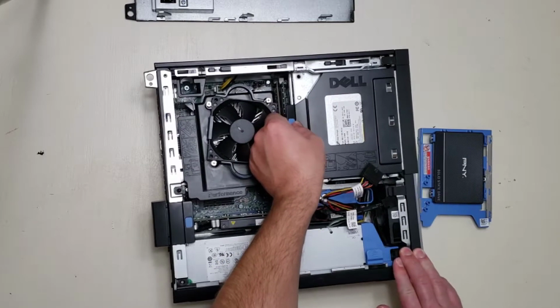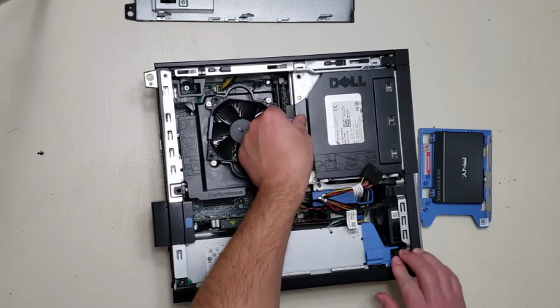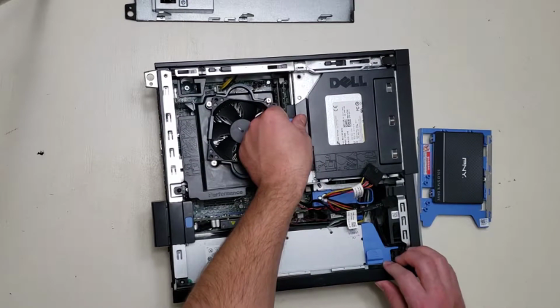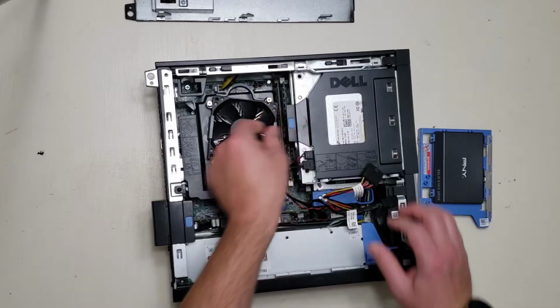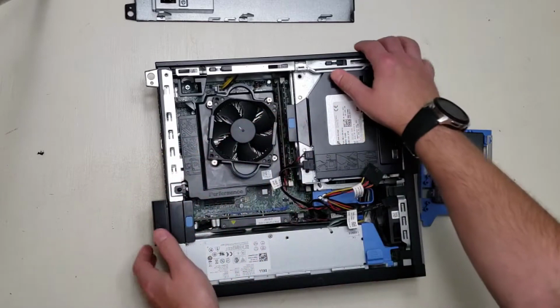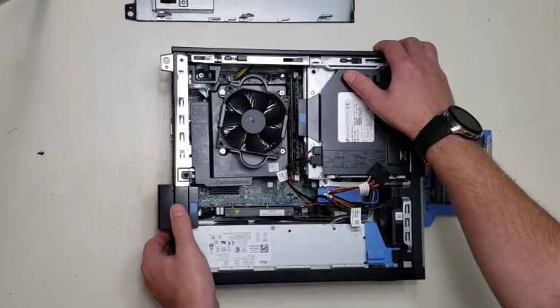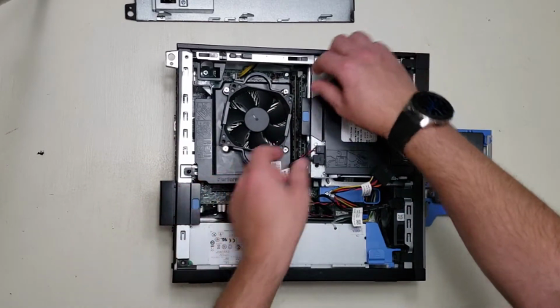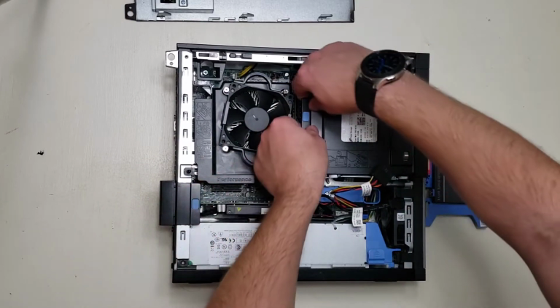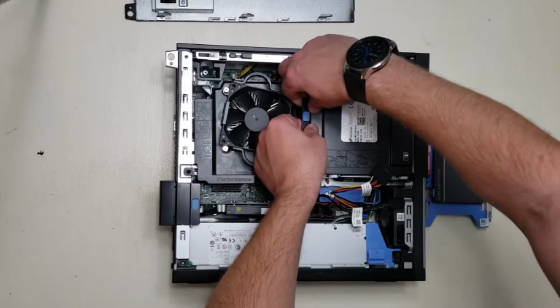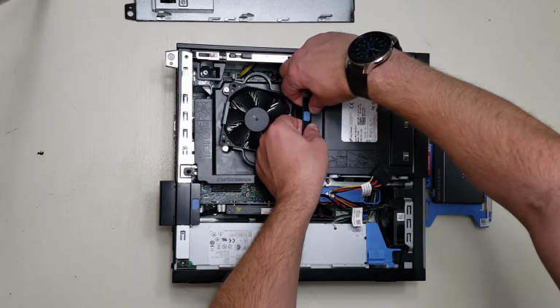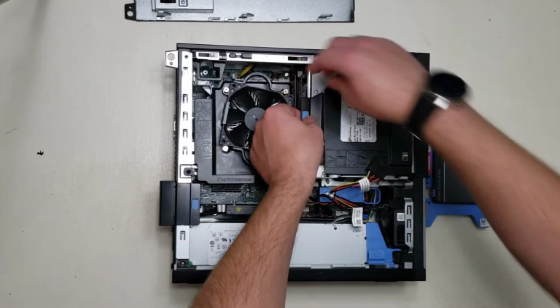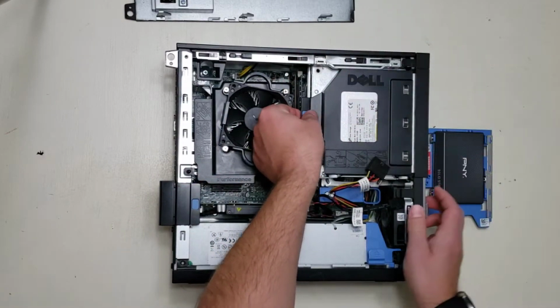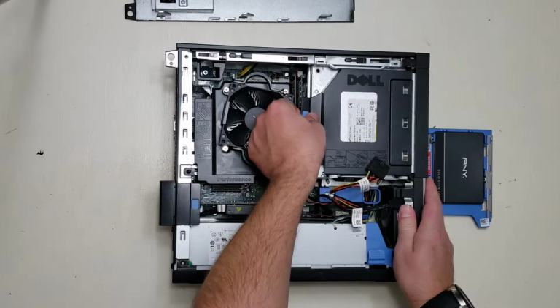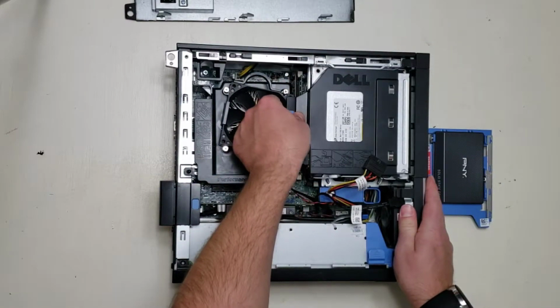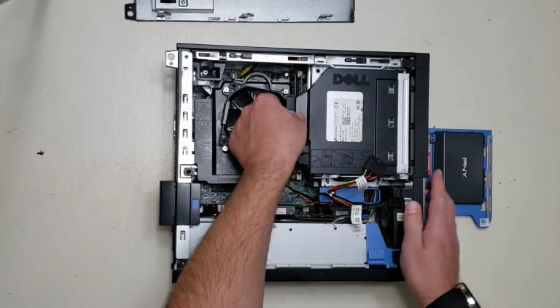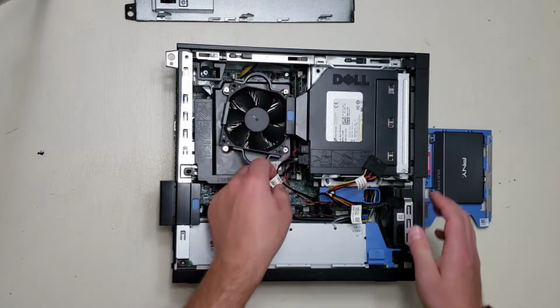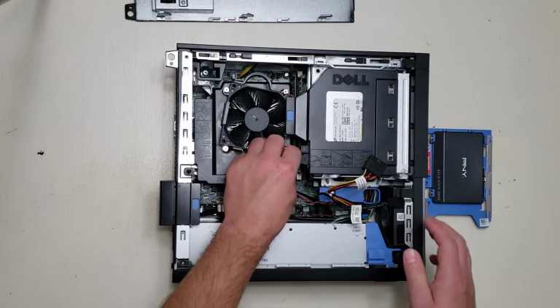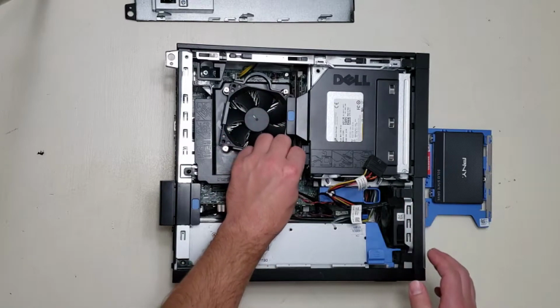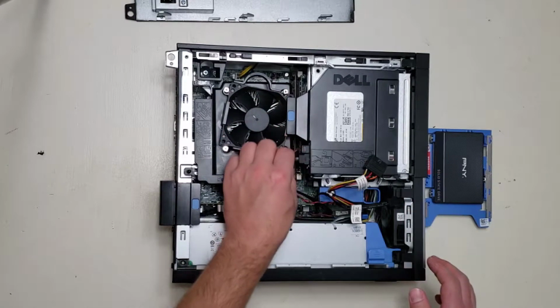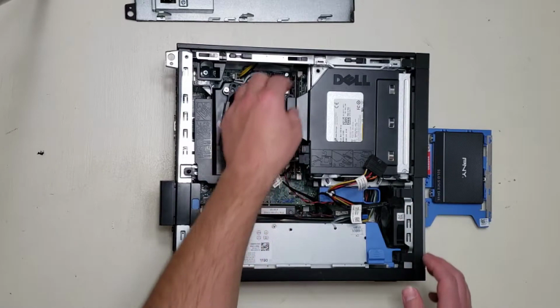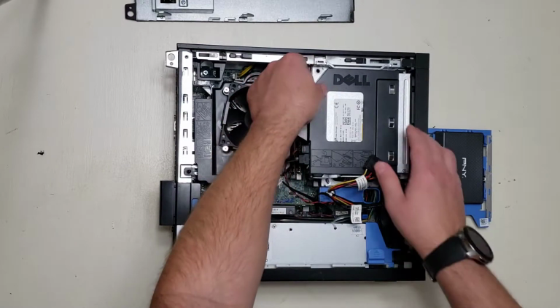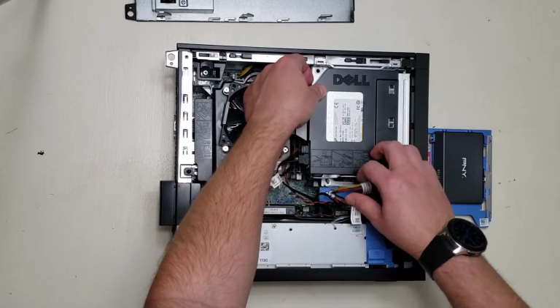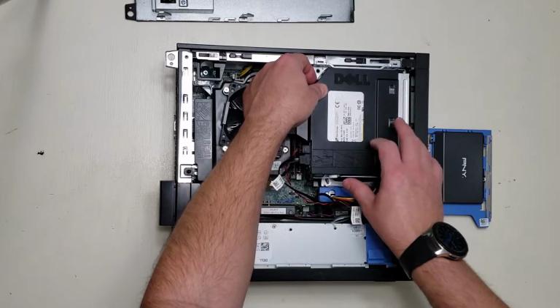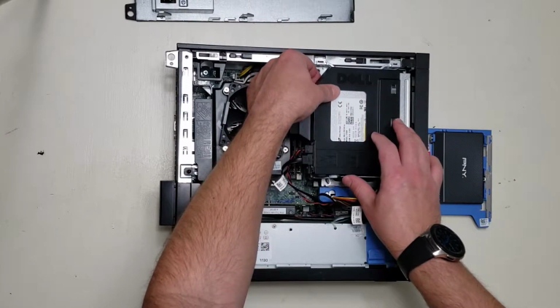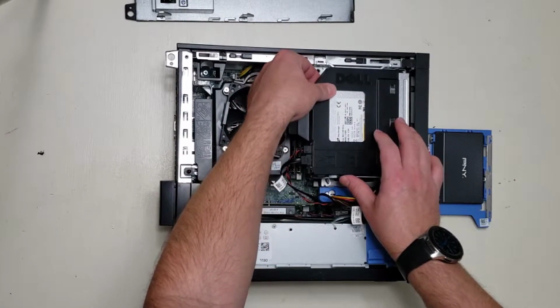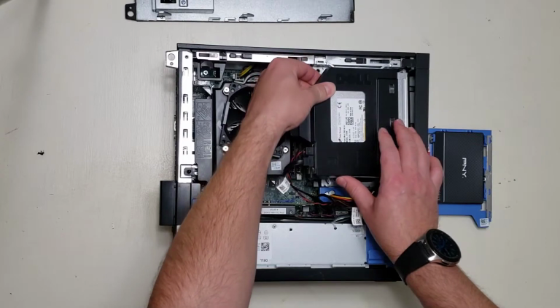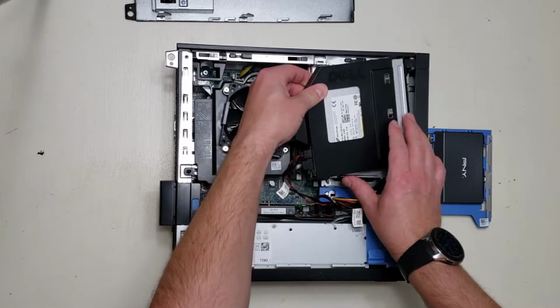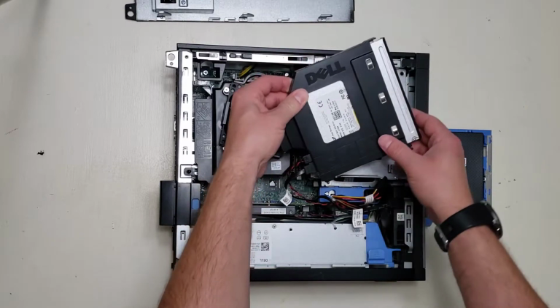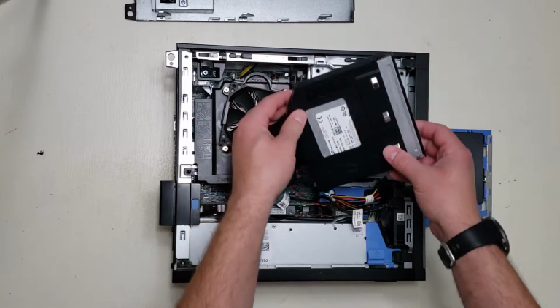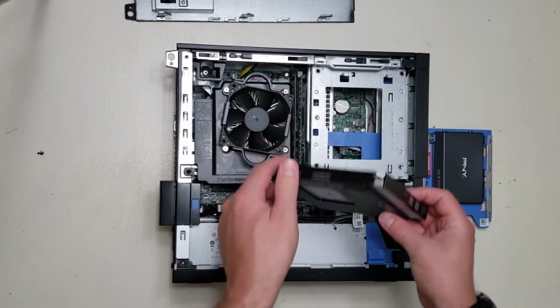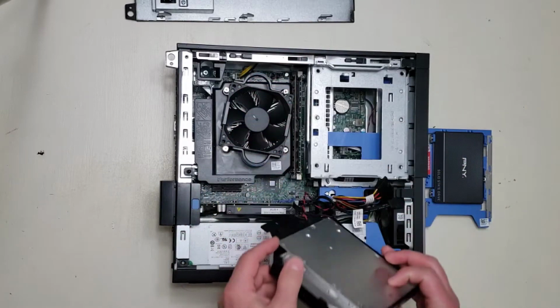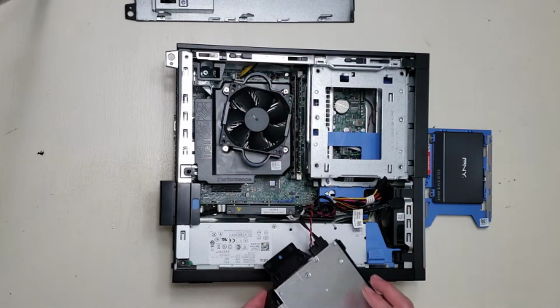Lift up. Golly, that is in there. Lift up, pull out. We actually don't need to unplug it because all we have to do is get underneath, so we're going to set that aside.